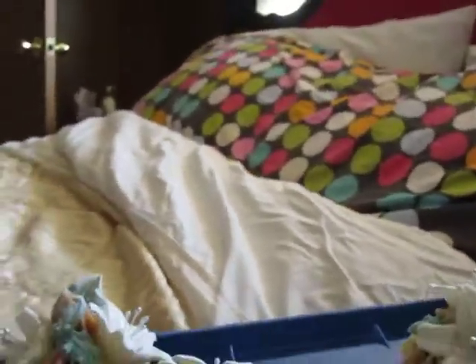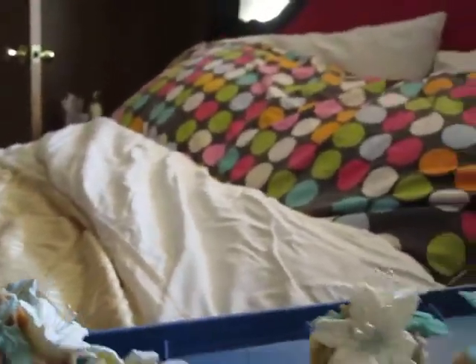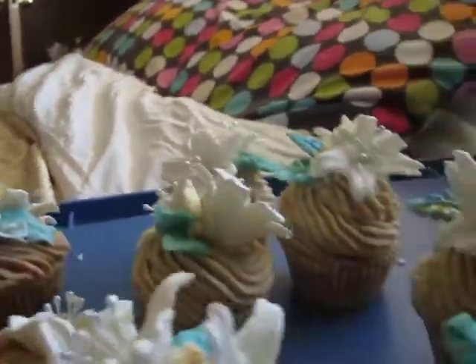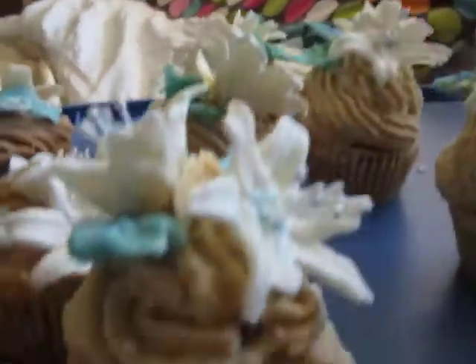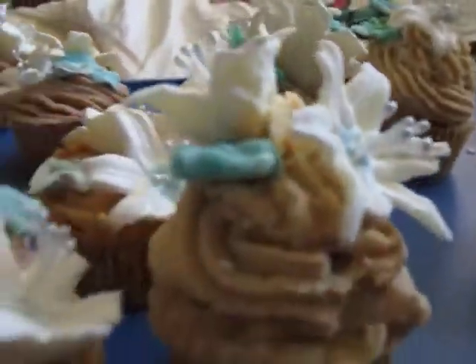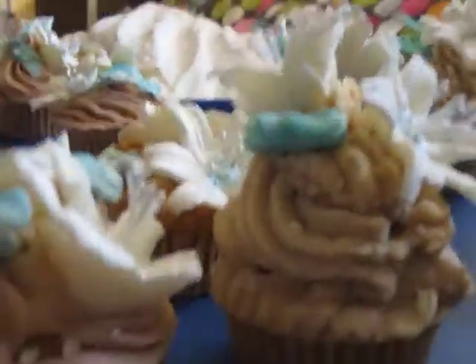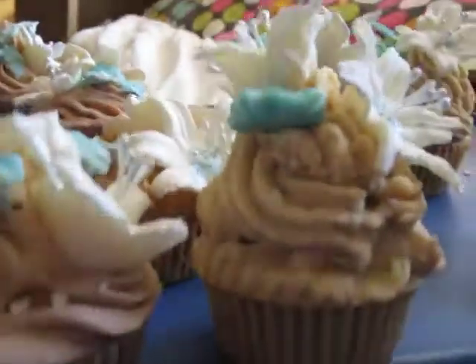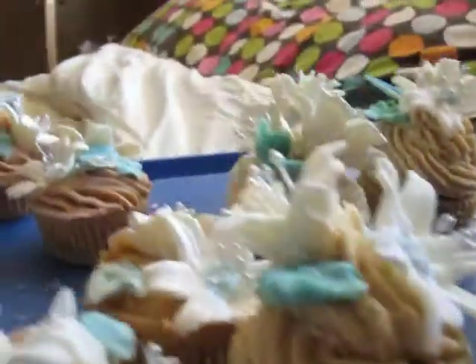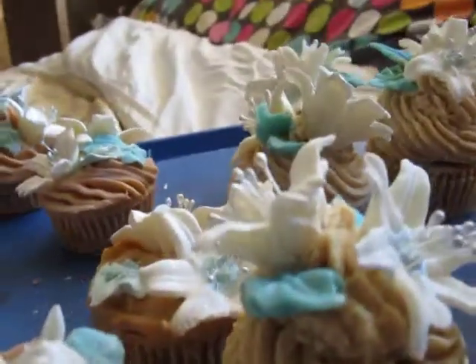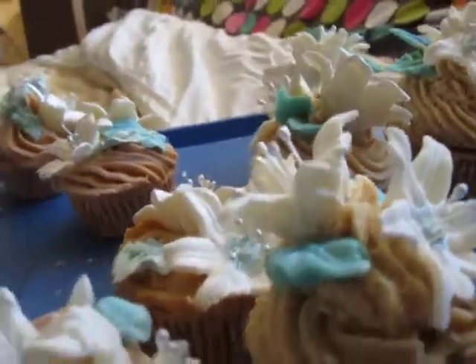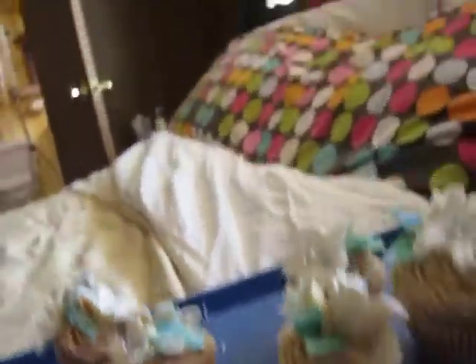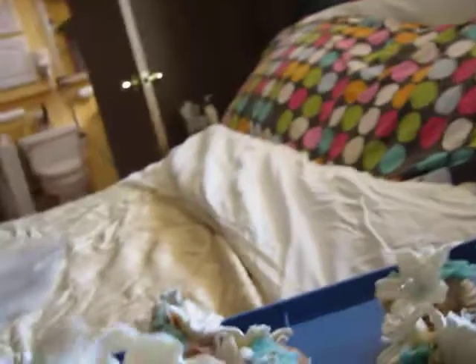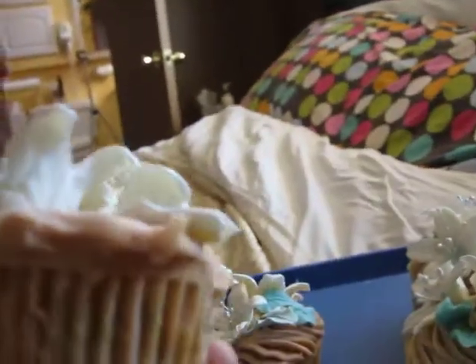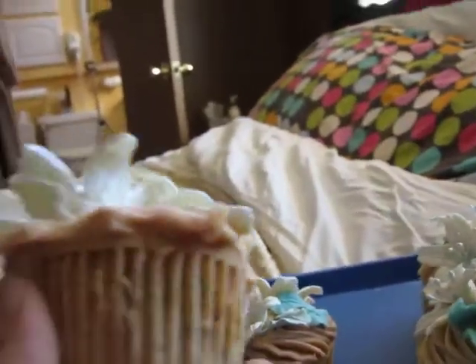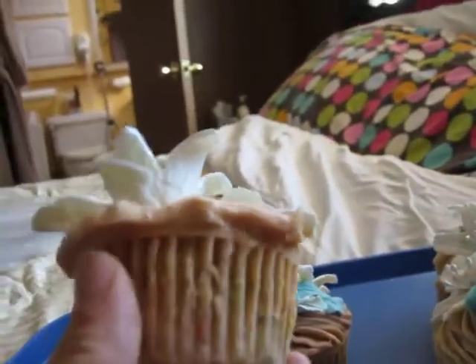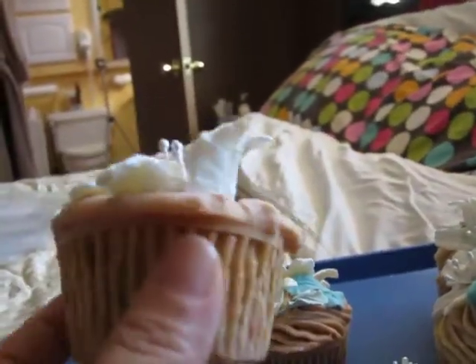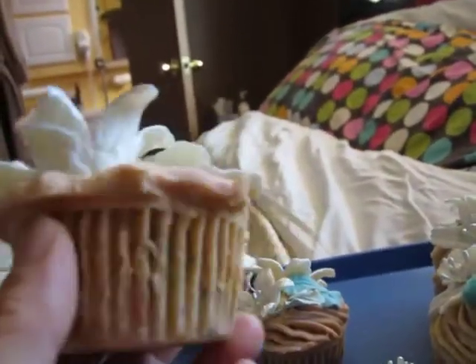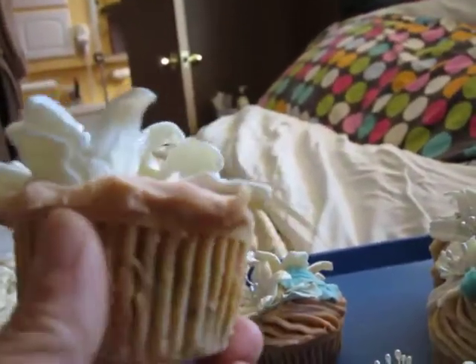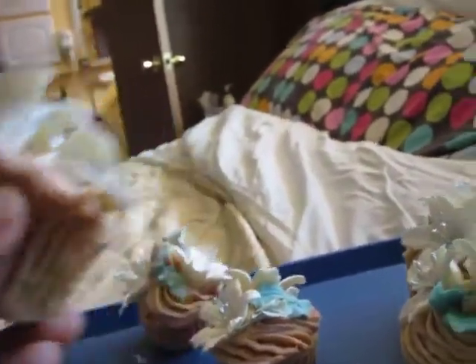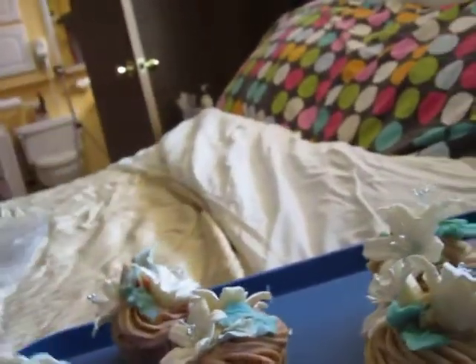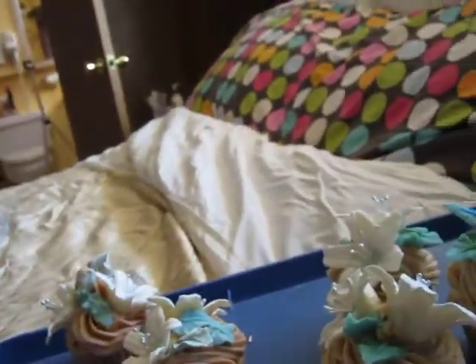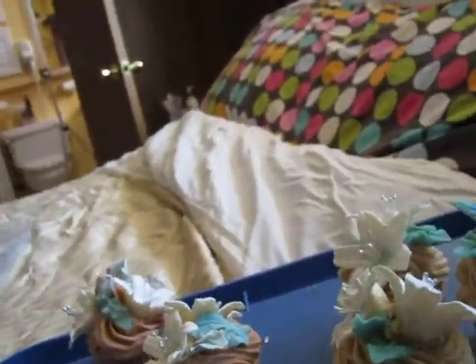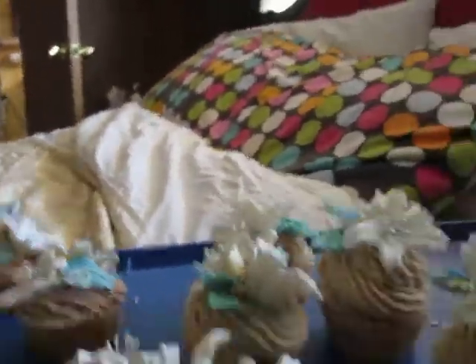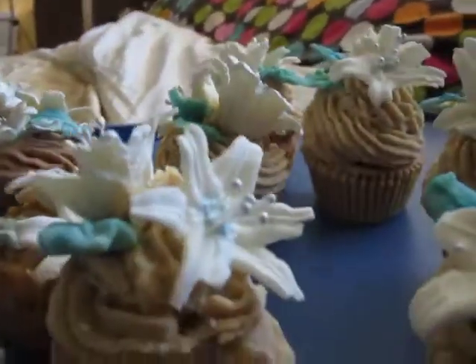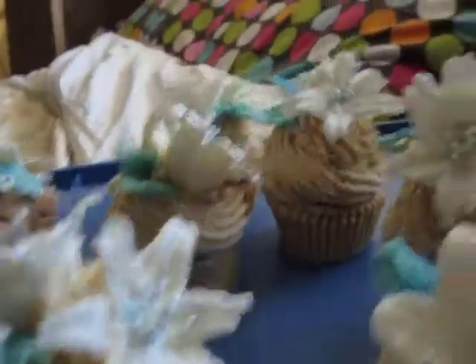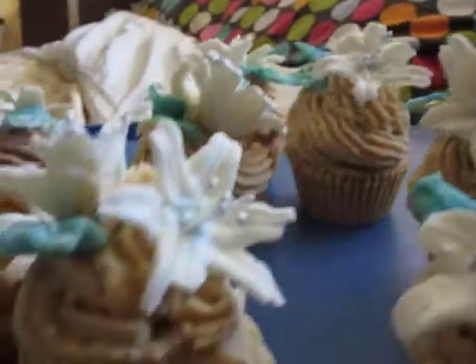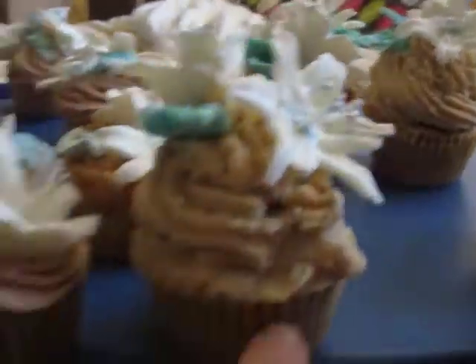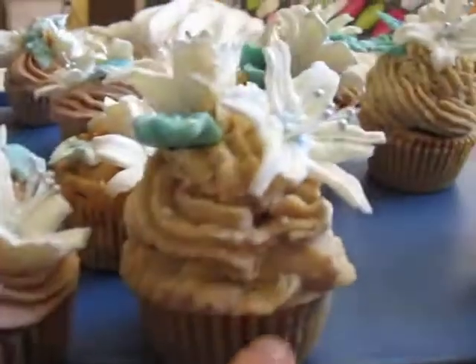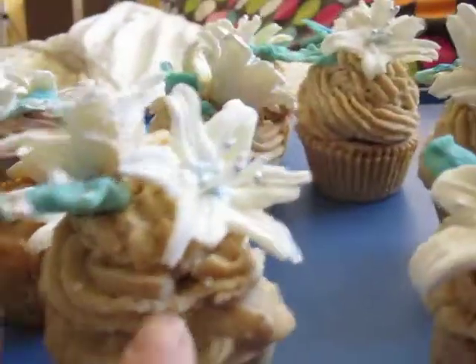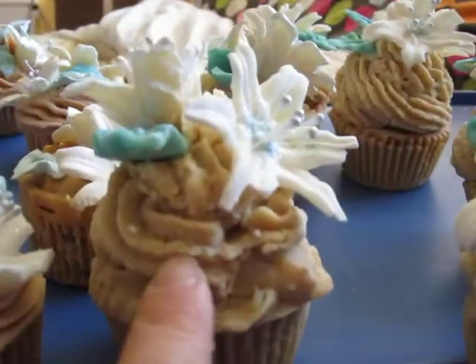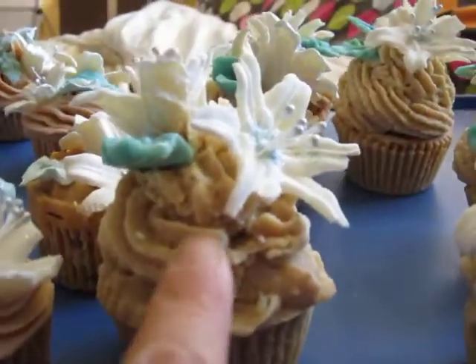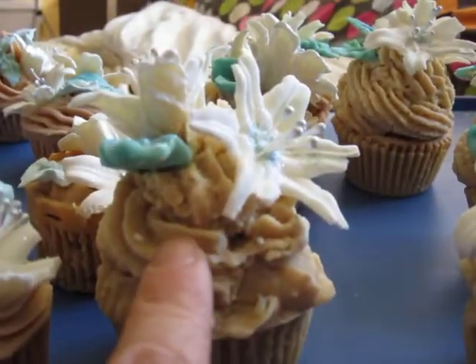Ideally it should be higher, but this one is really flat — I couldn't make it higher. So later I made a second batch and used that as the frosting.